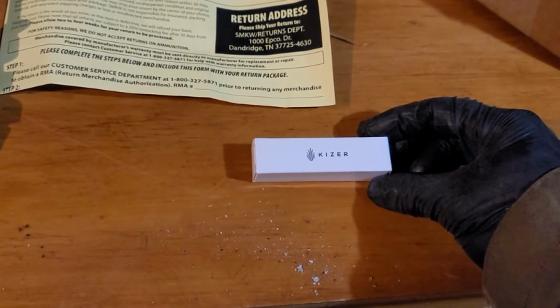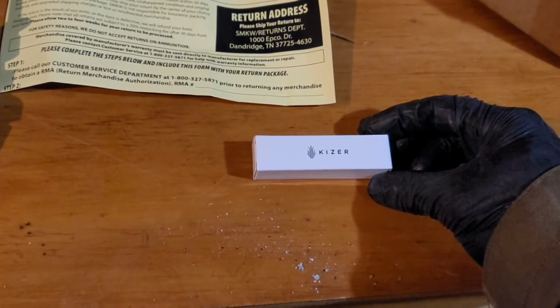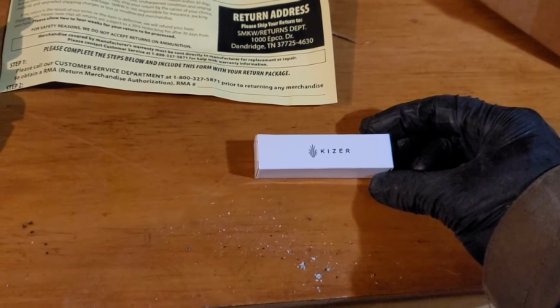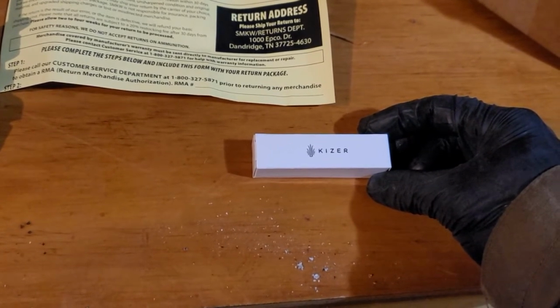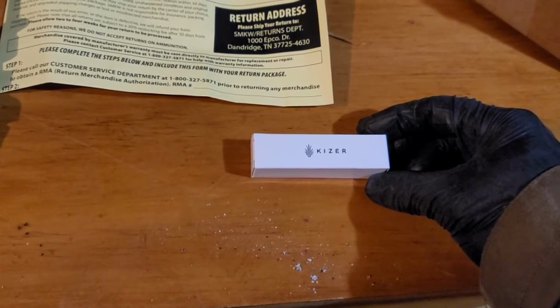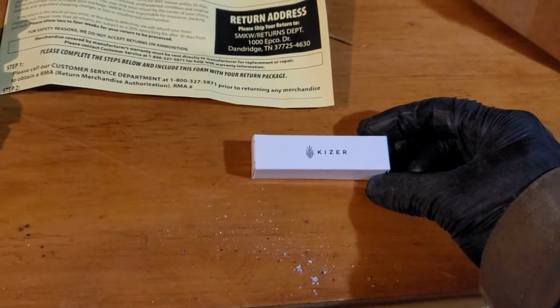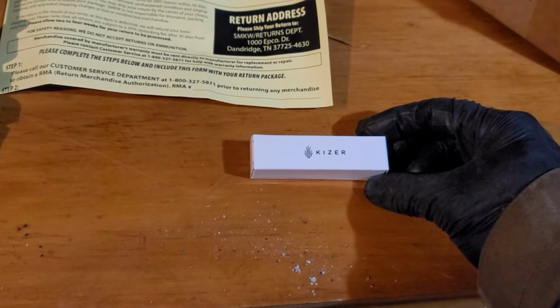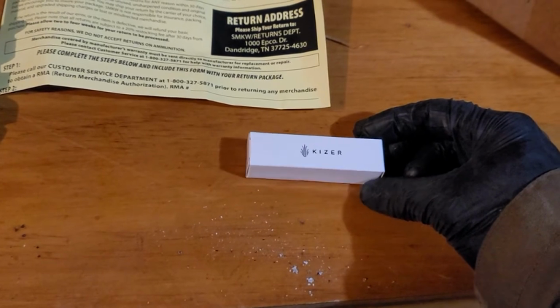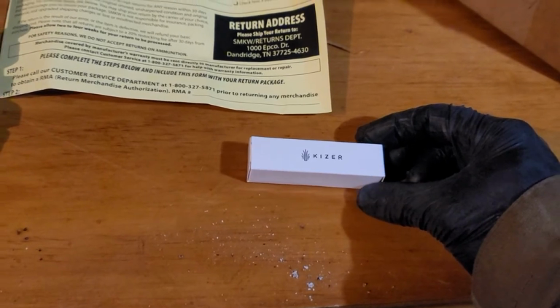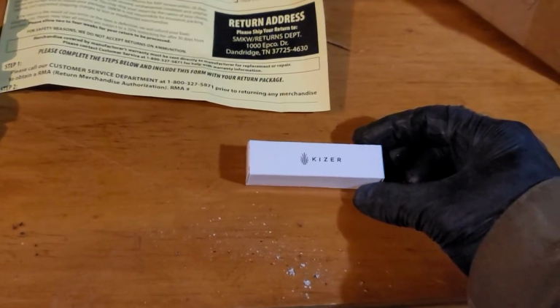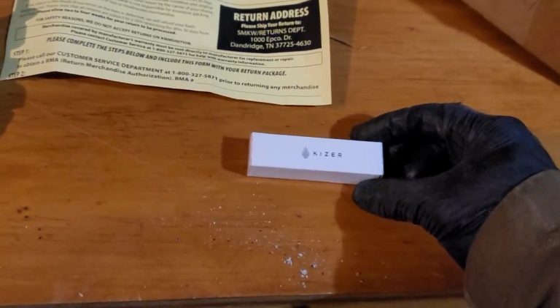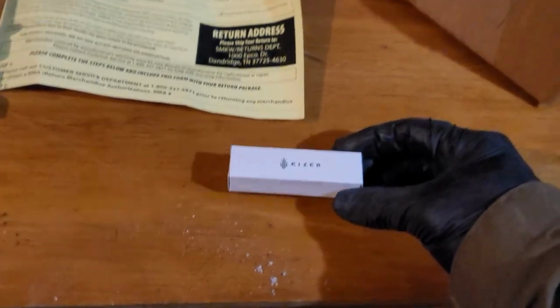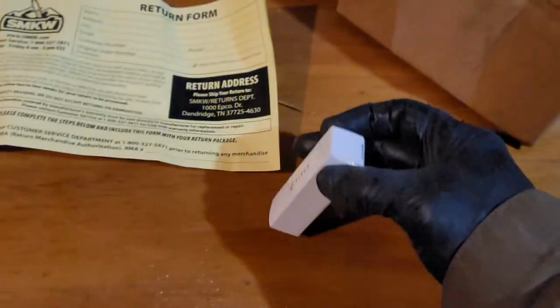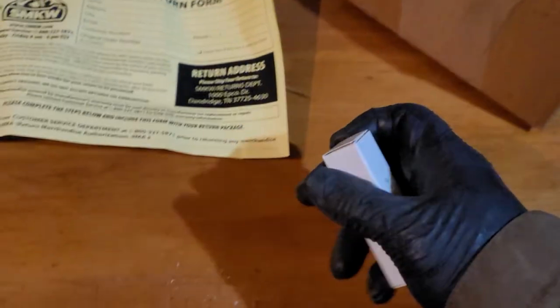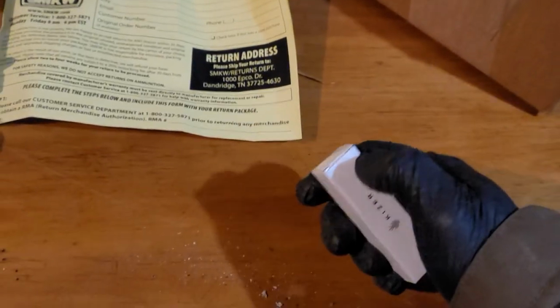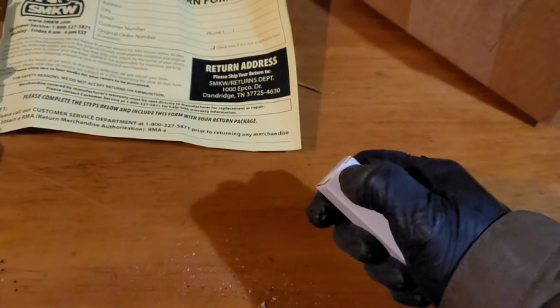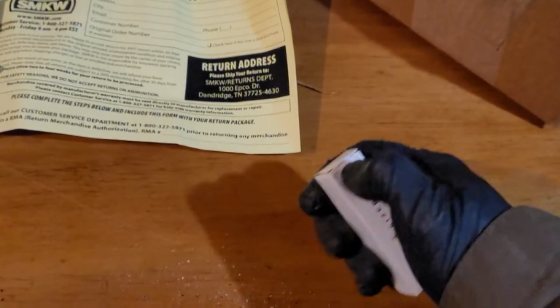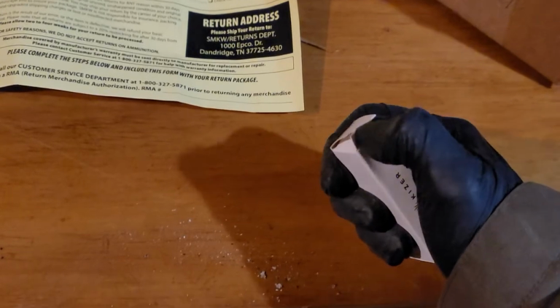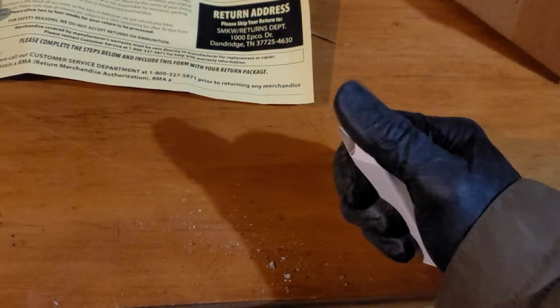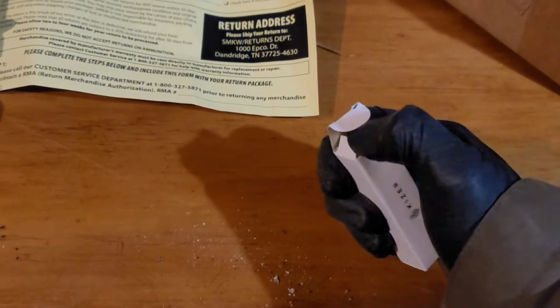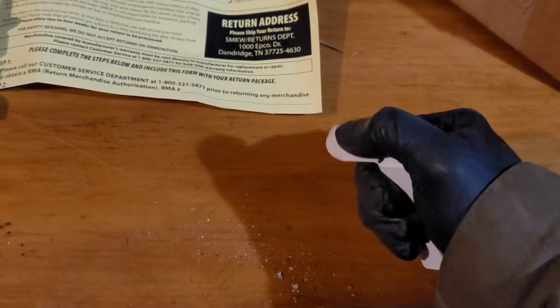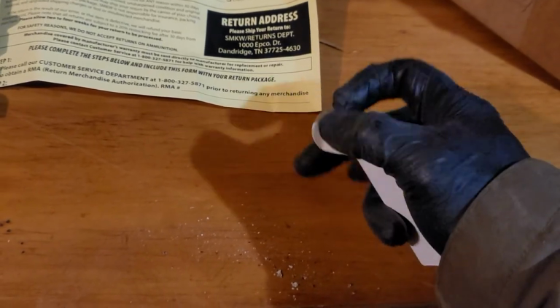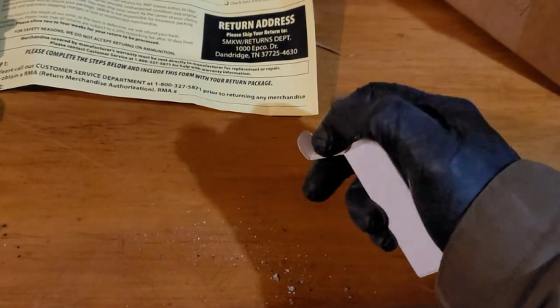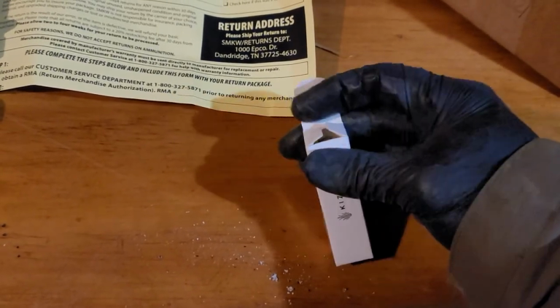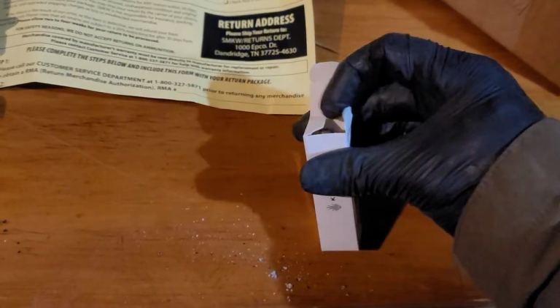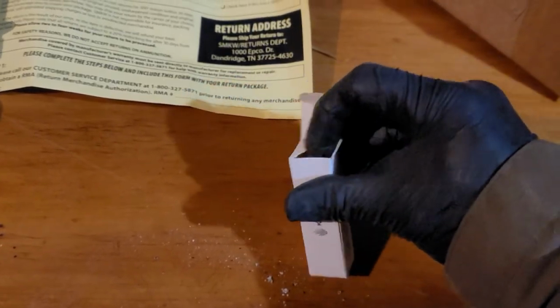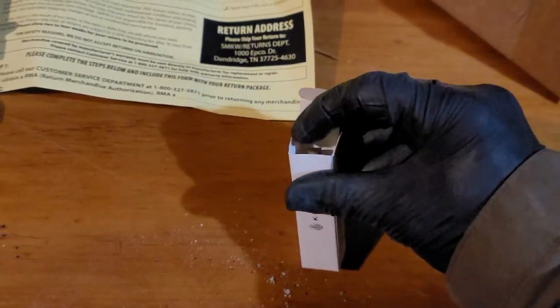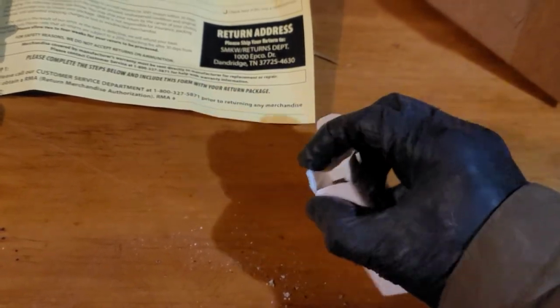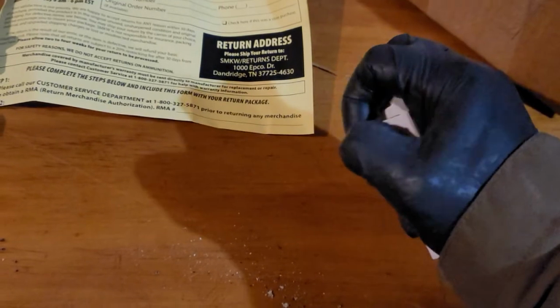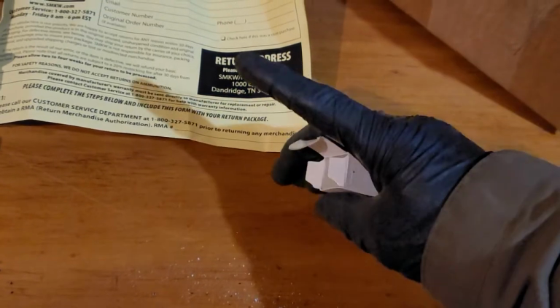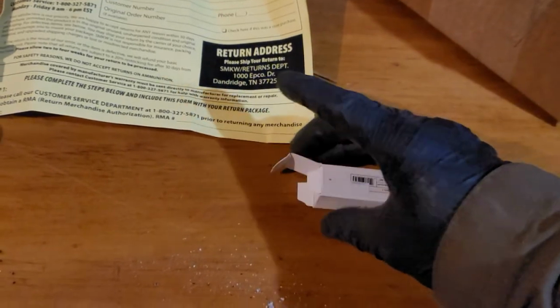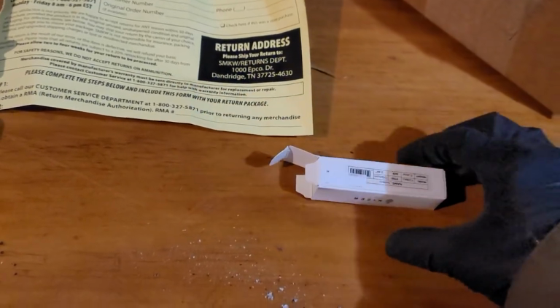There could be a myriad of other reasons why you would need to alert somebody, or just playing around goofing off. So let's see what we have here — this will obviously become part of my EDC.